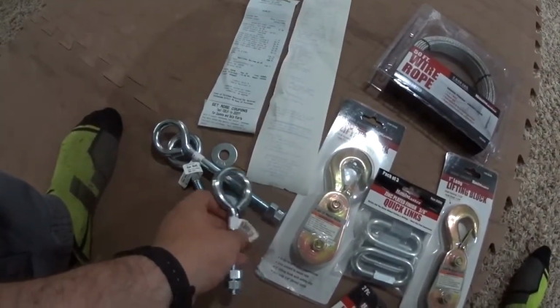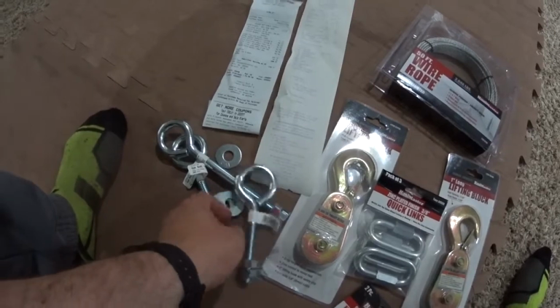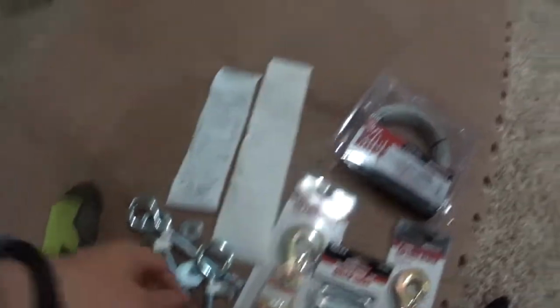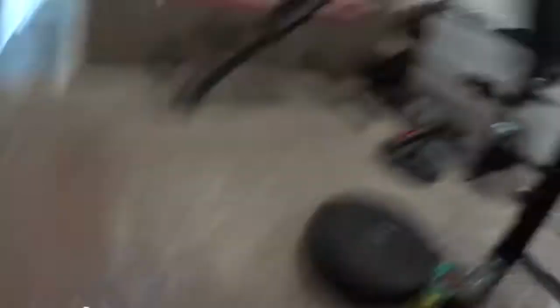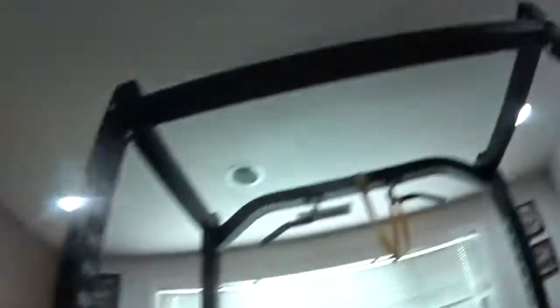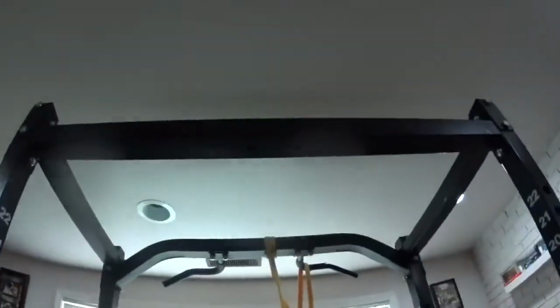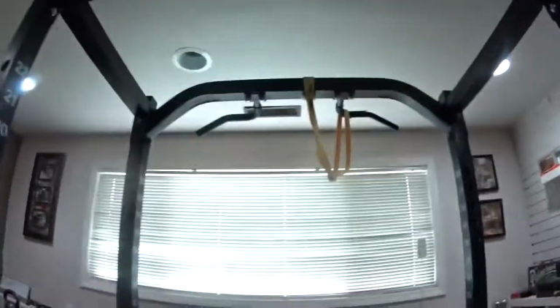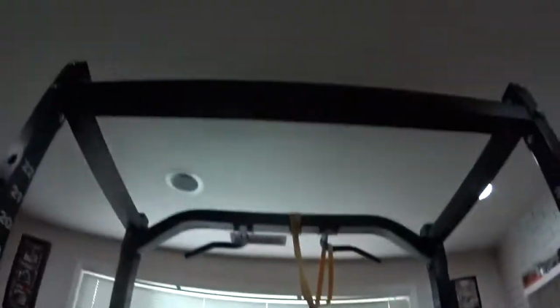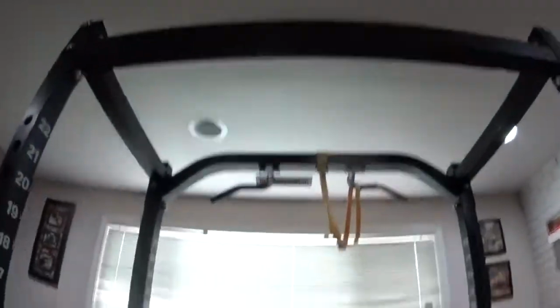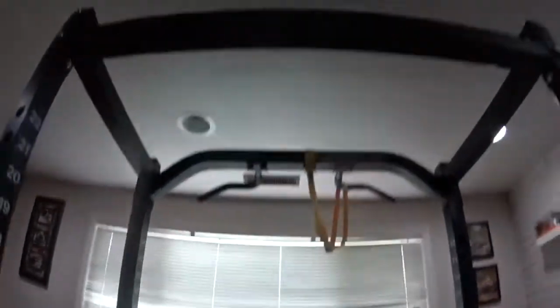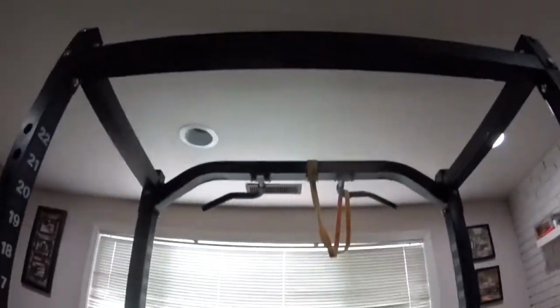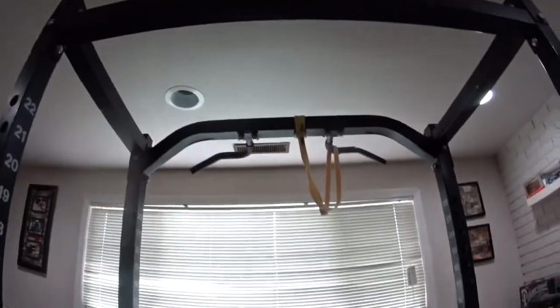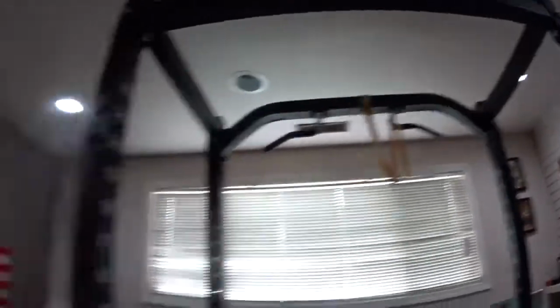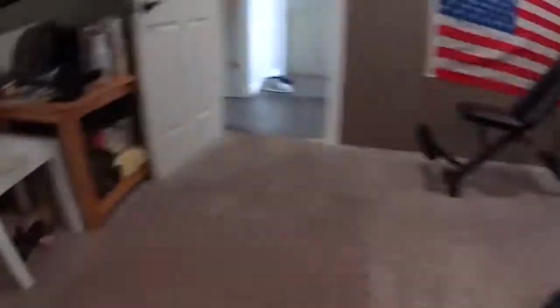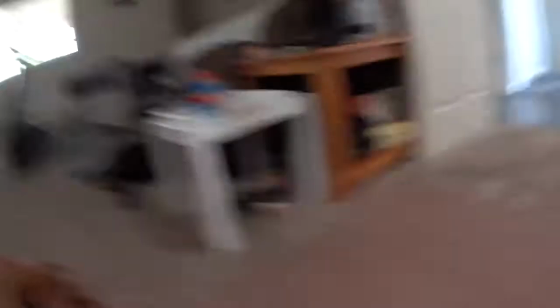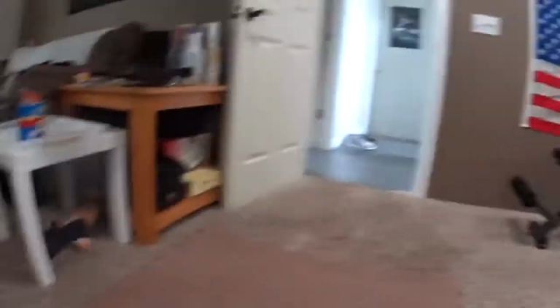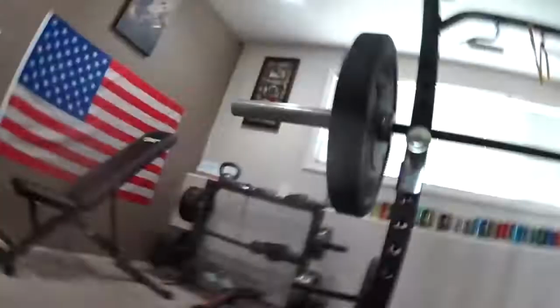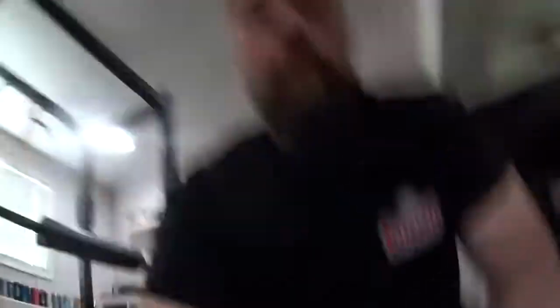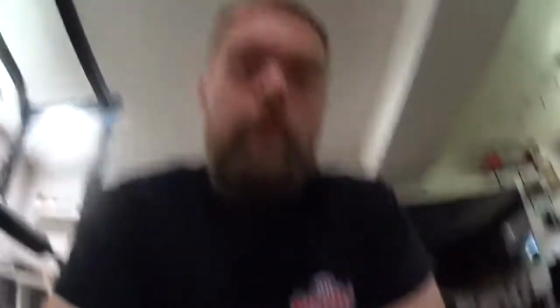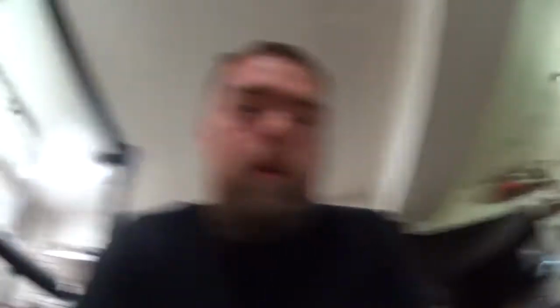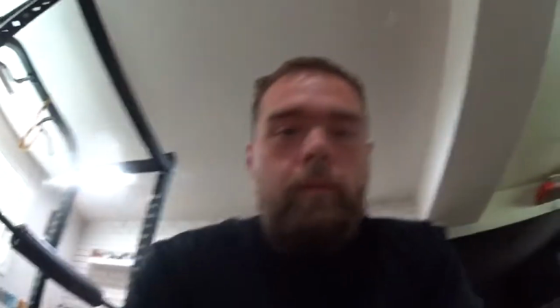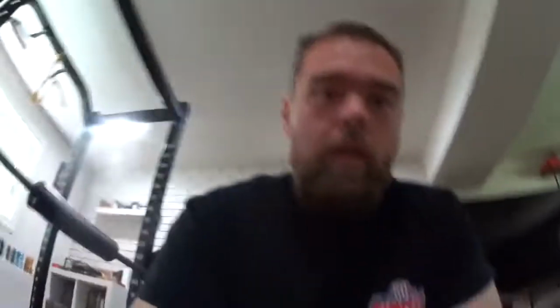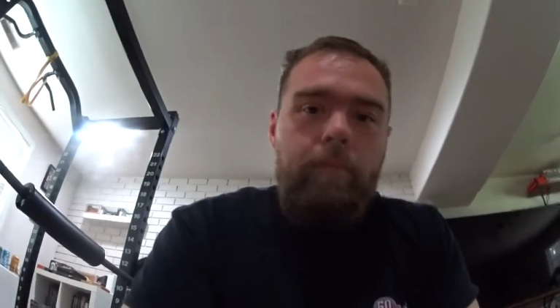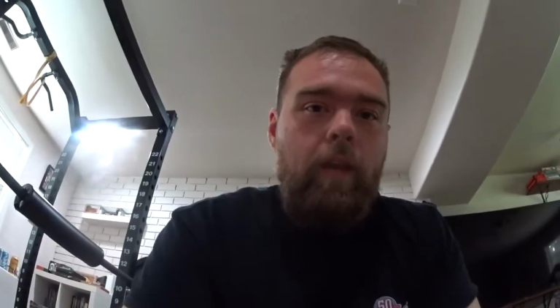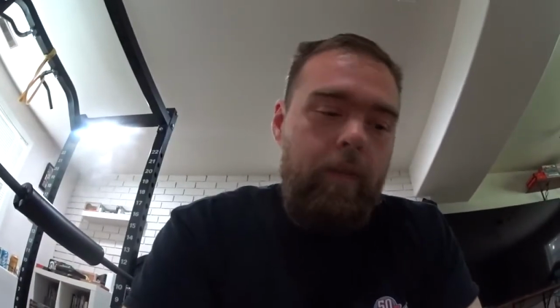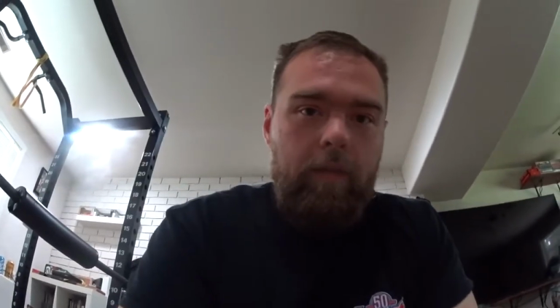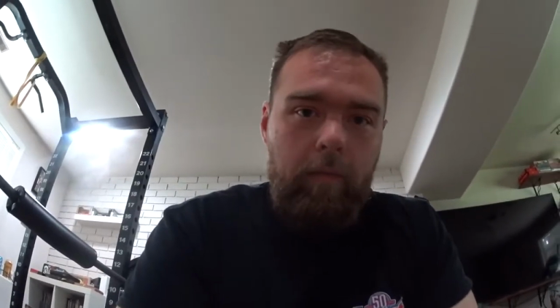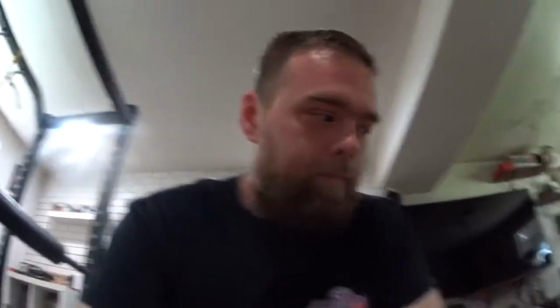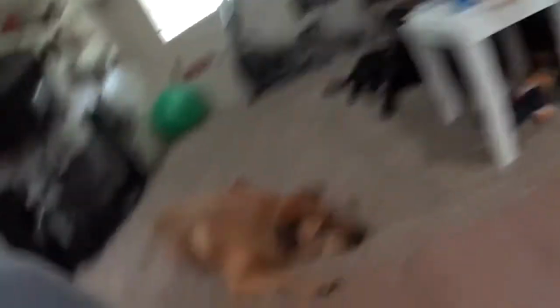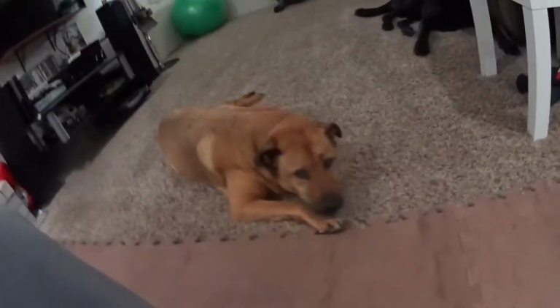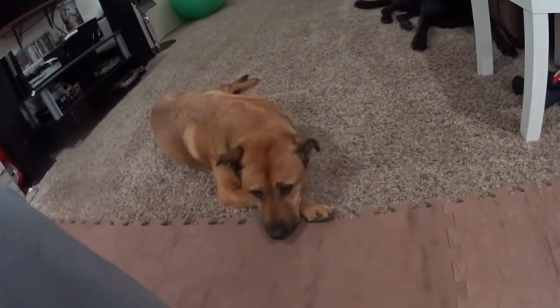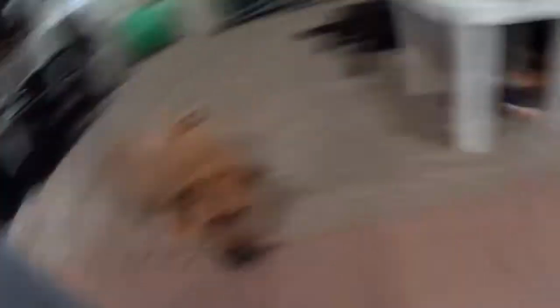So what I'm gonna do is drill into my rack, but if you don't have a rack you could definitely use possibly like a deck if you have a deck outside or whatever.